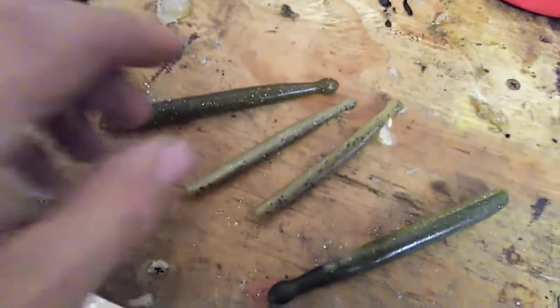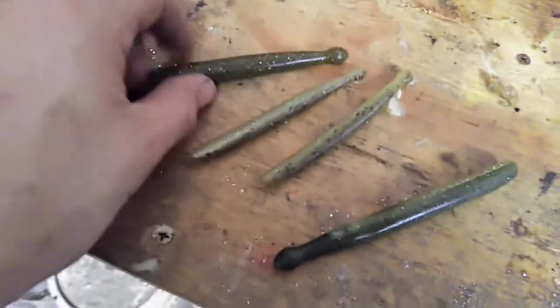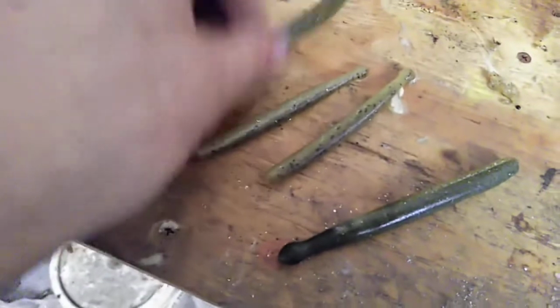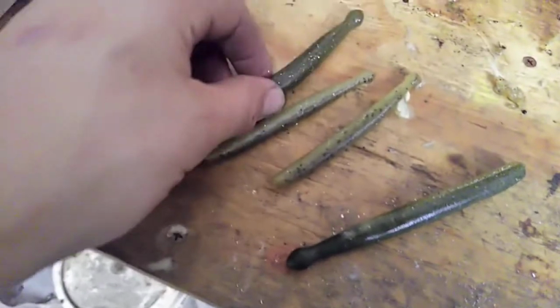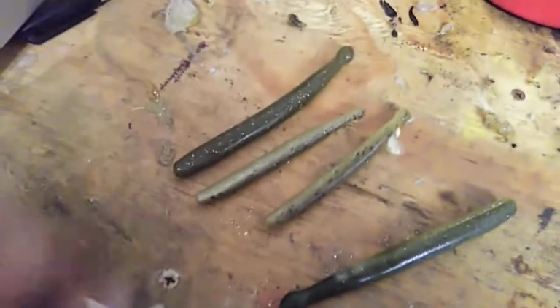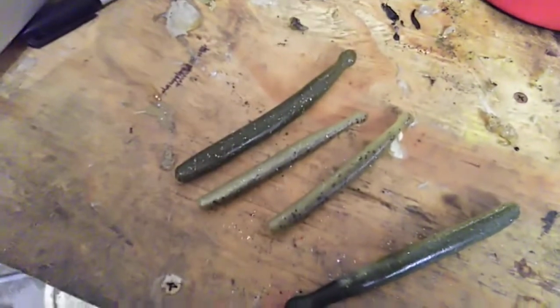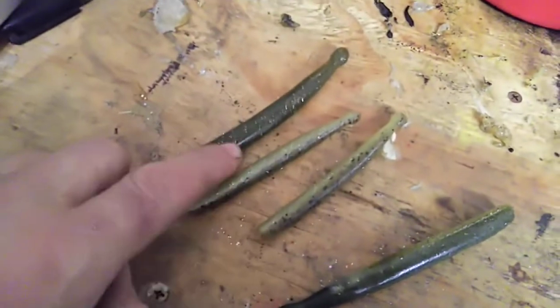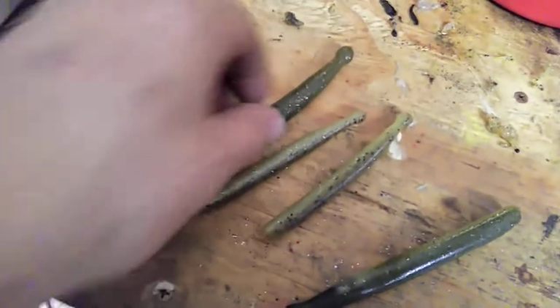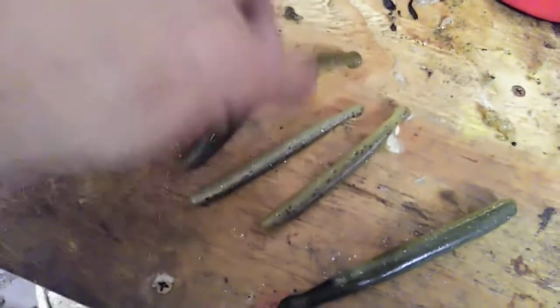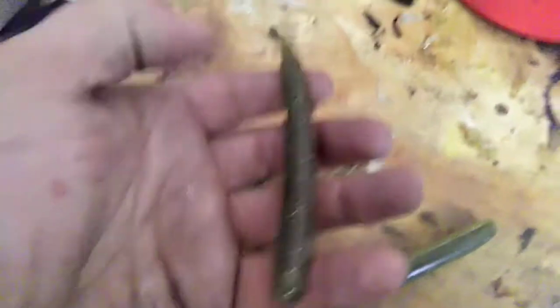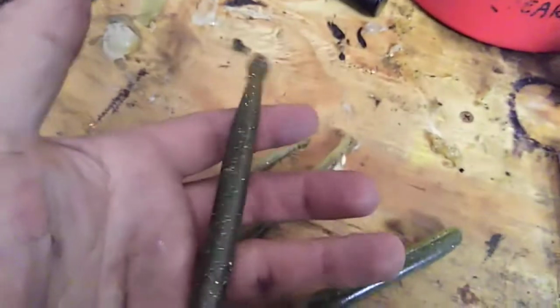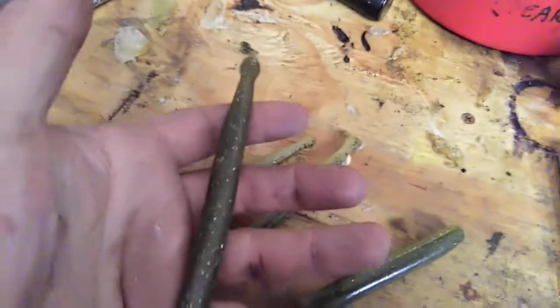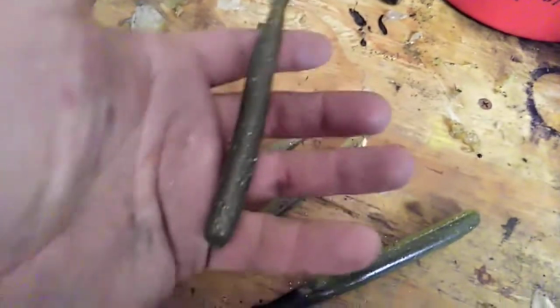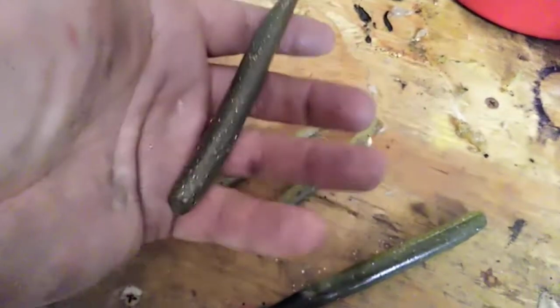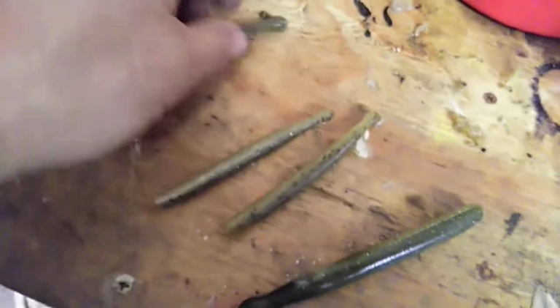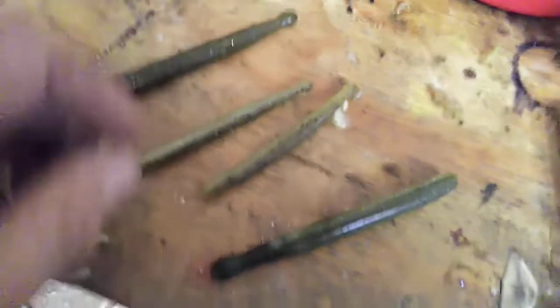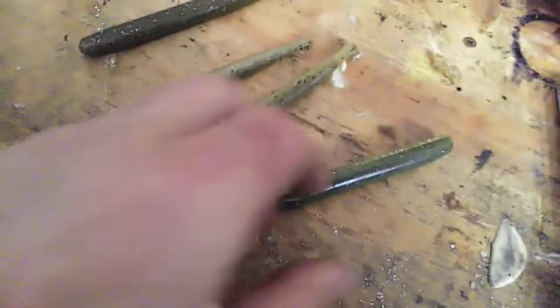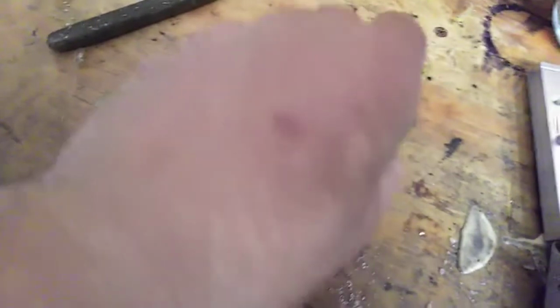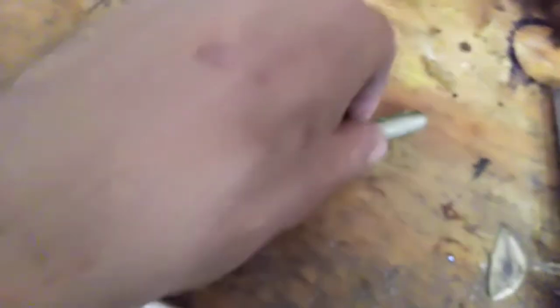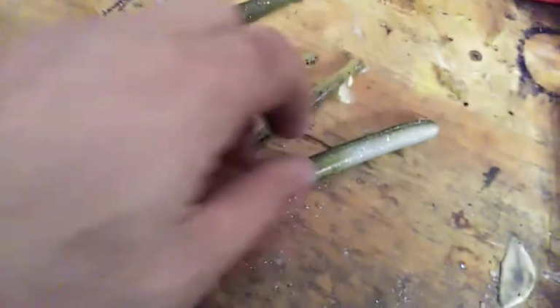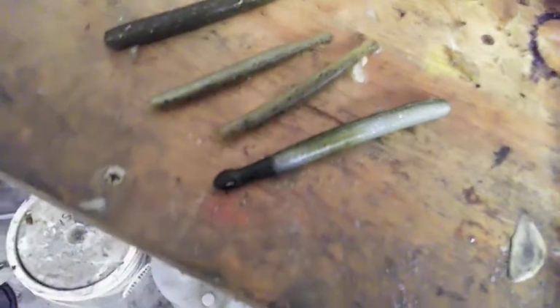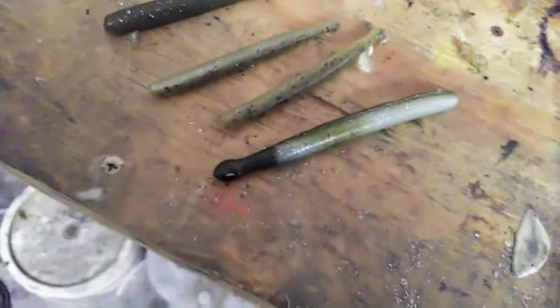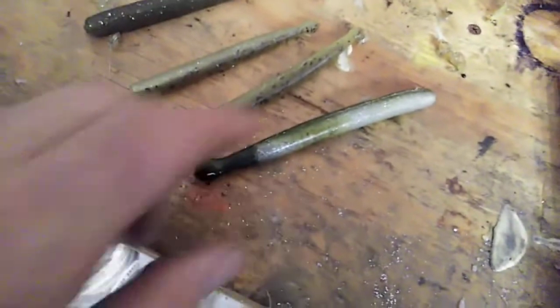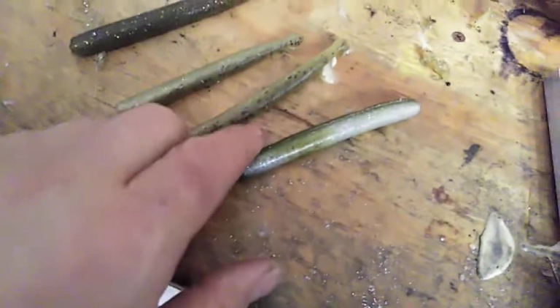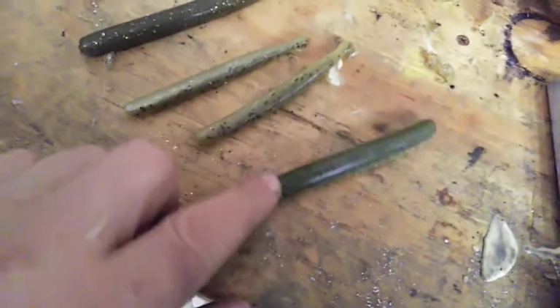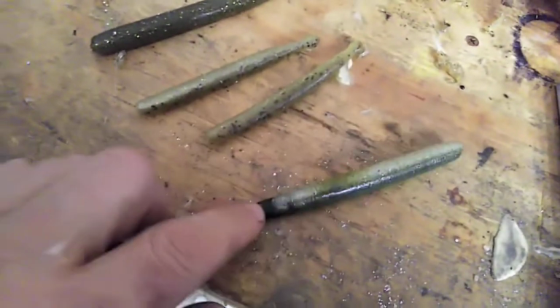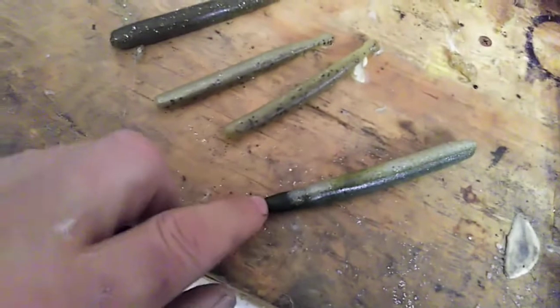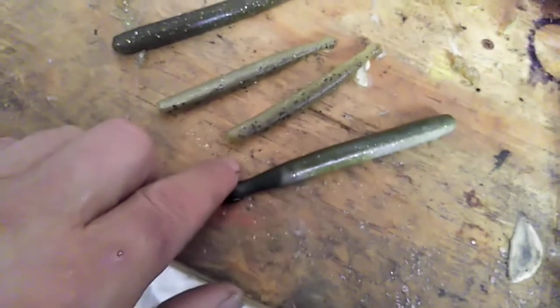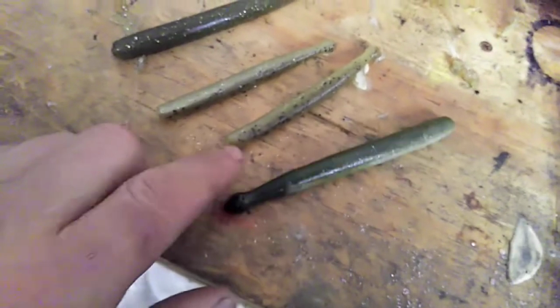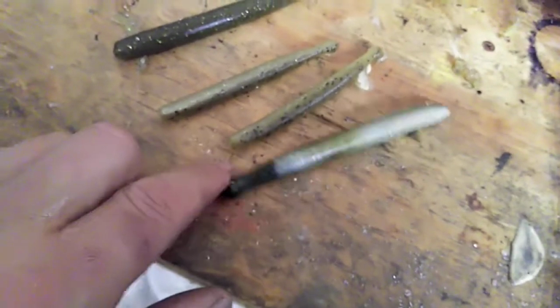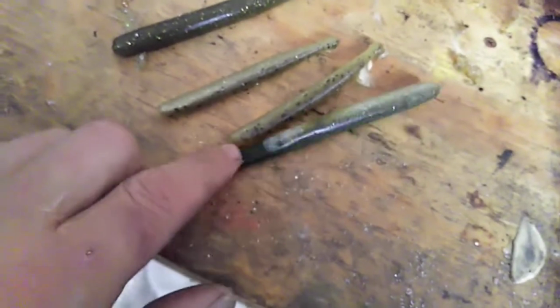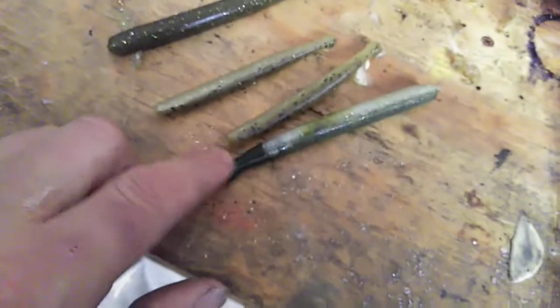And then this is the 5-inch clubbo. And a lot of guys looked at this and said, wow, that's a big bait. And it also laminates really well. And this particular one, I used a tail mold to shoot a different color tail.